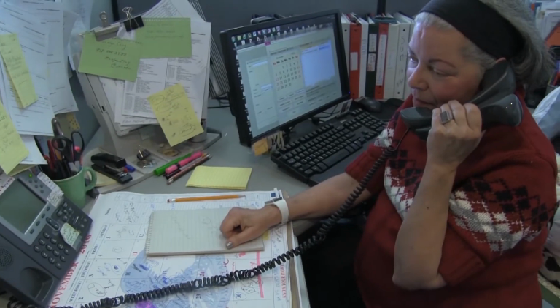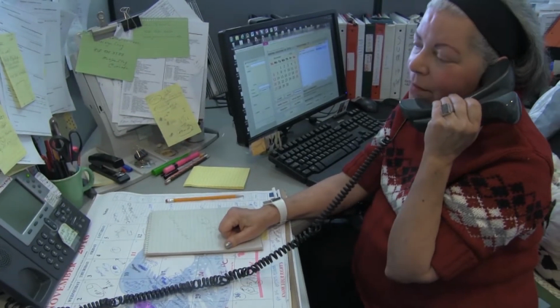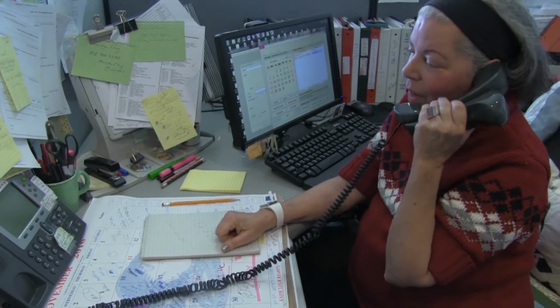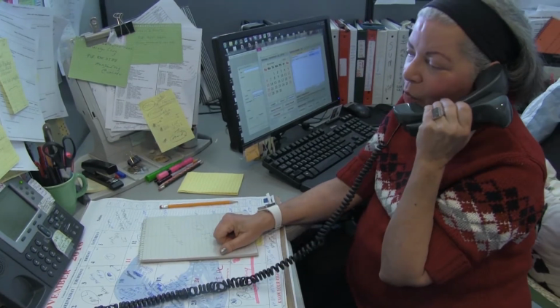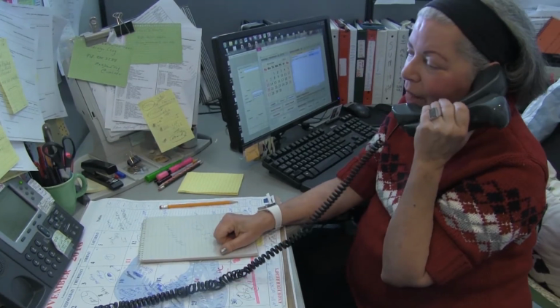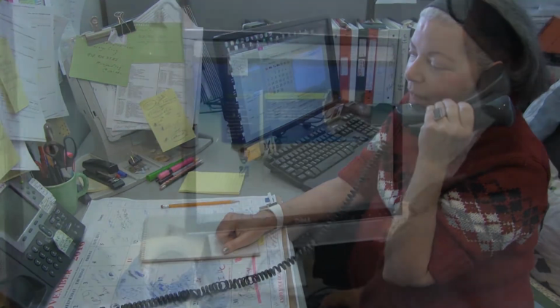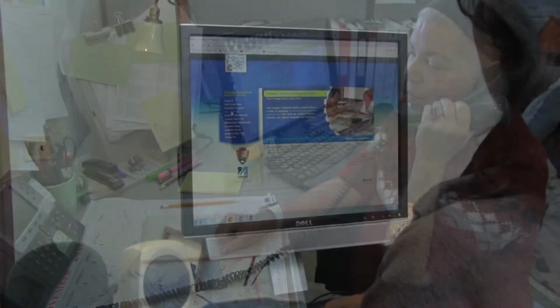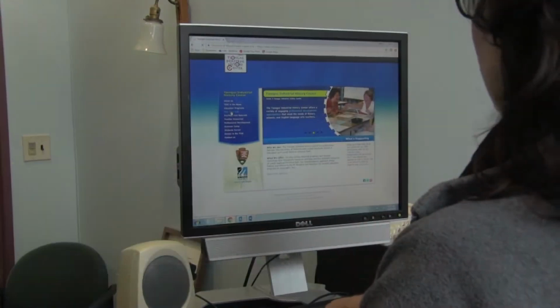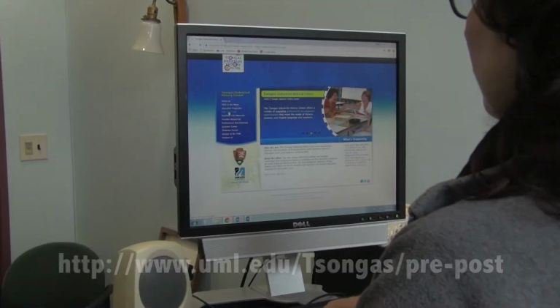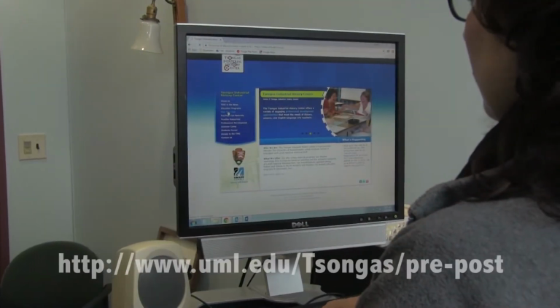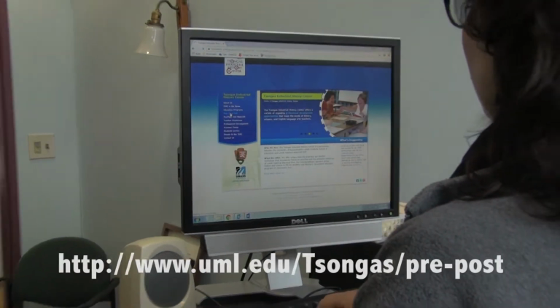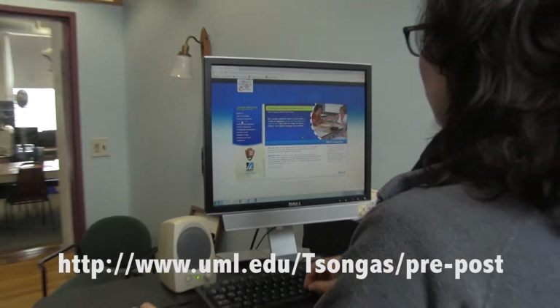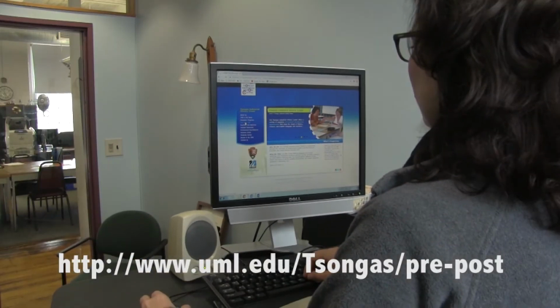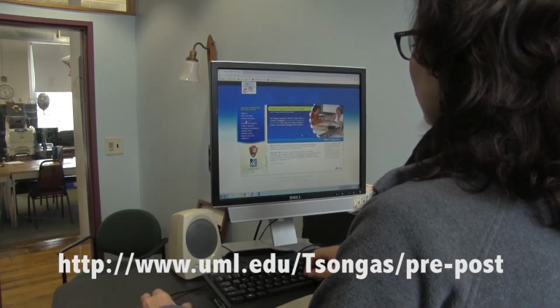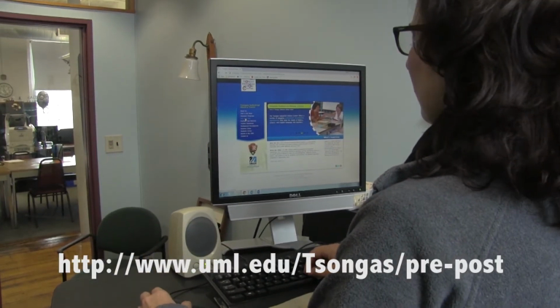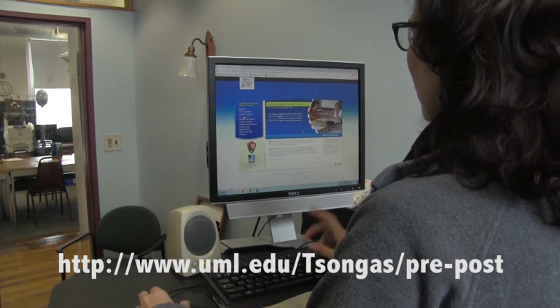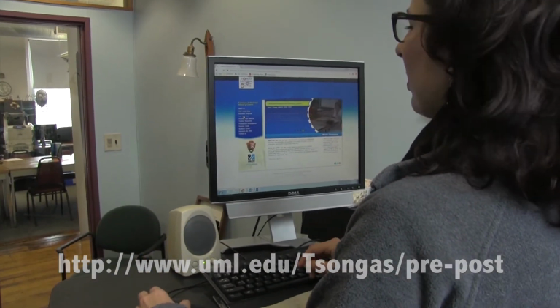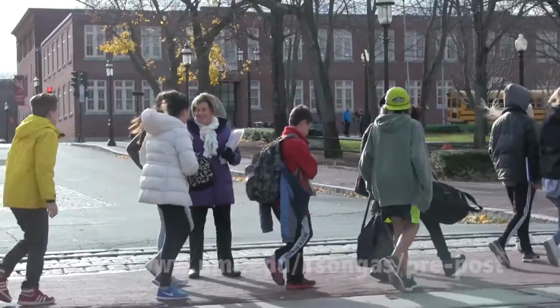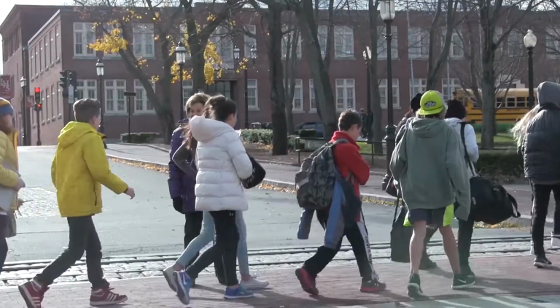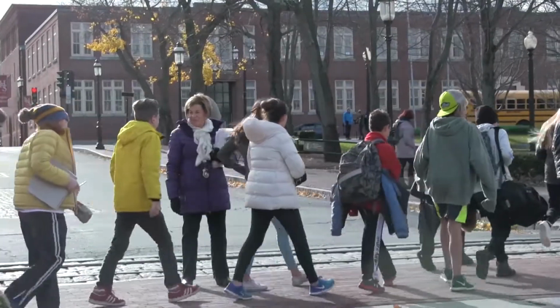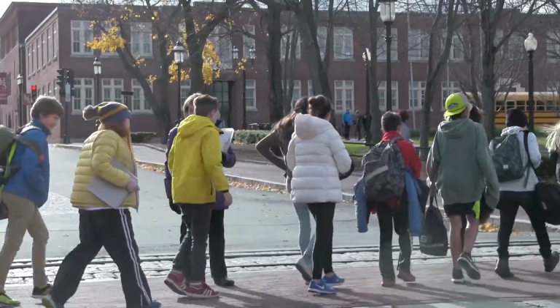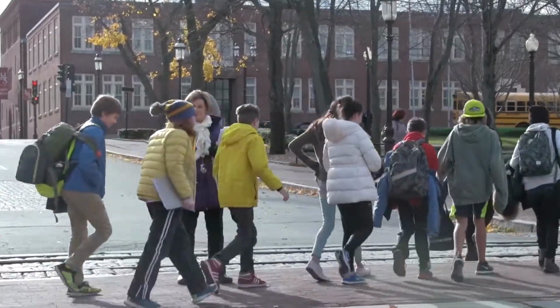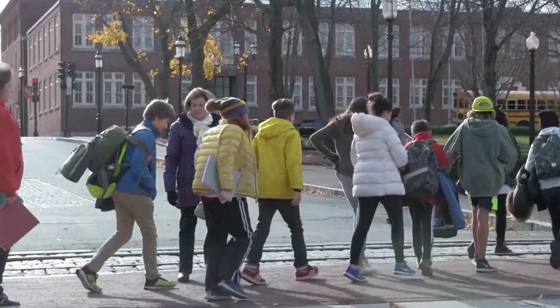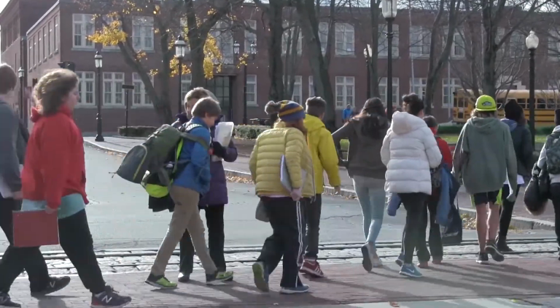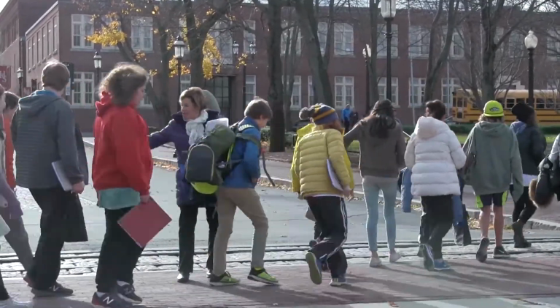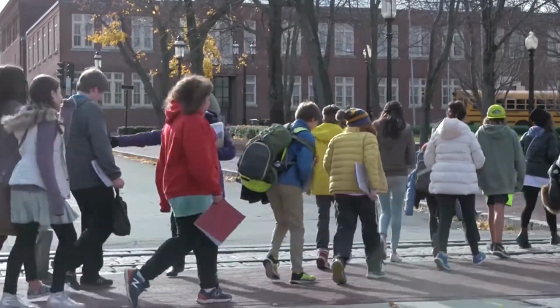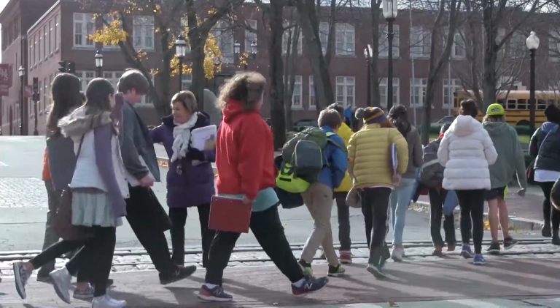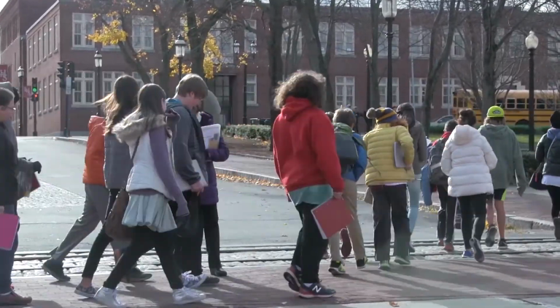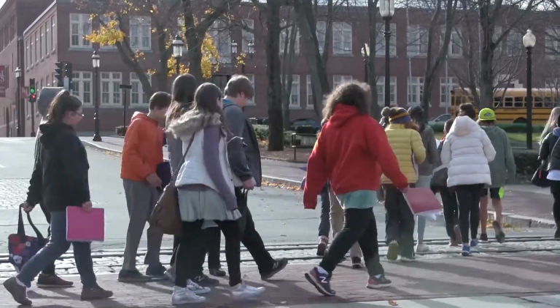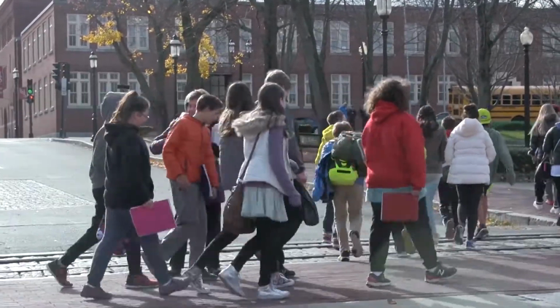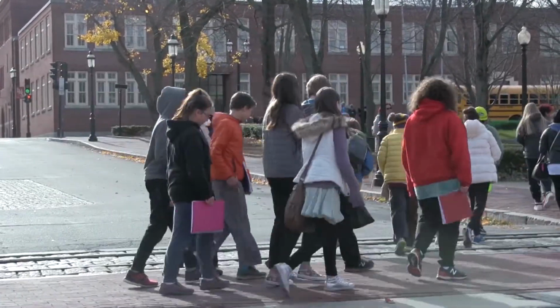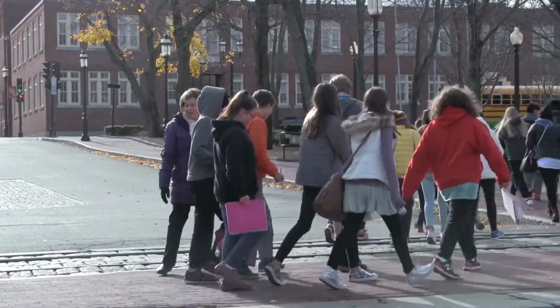Prepare your students with one of the pre-visit lessons available on our website, or create one of your own. This will provide students with a foundation of knowledge that they can build on during their visit.